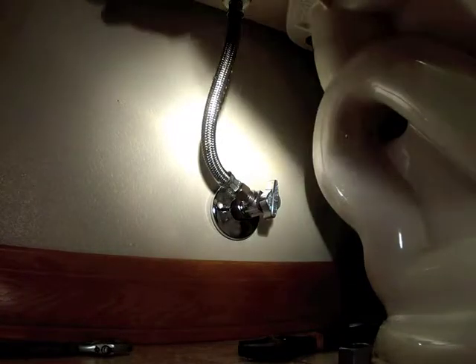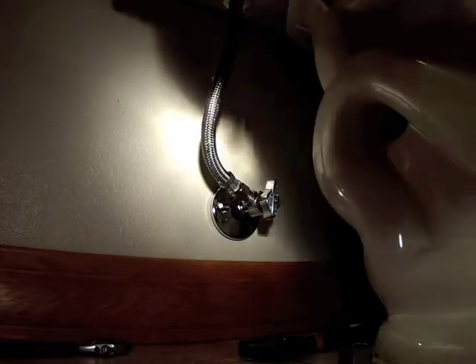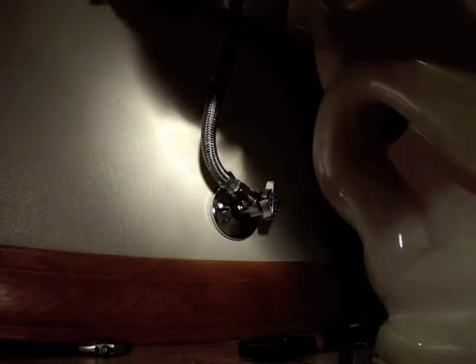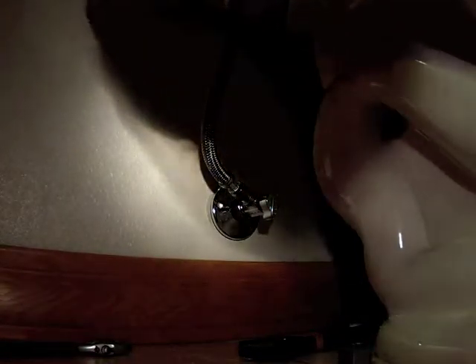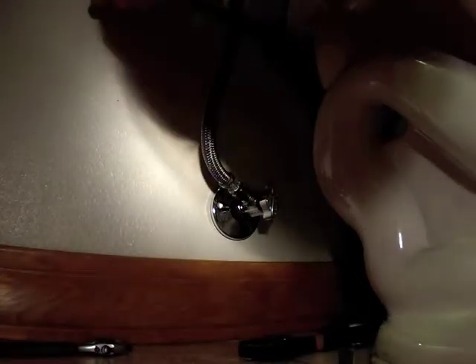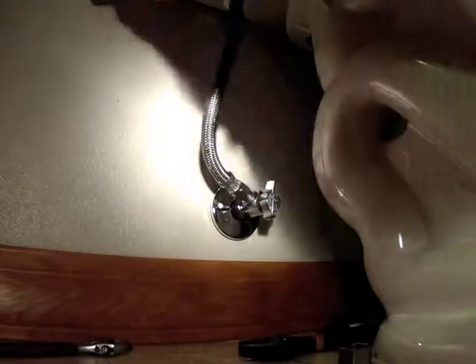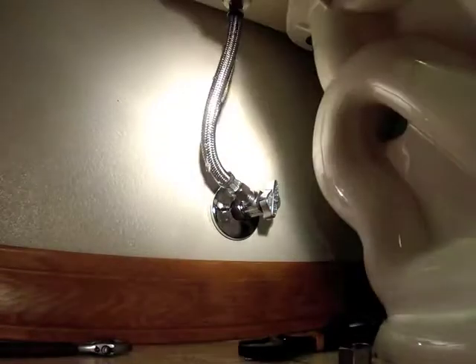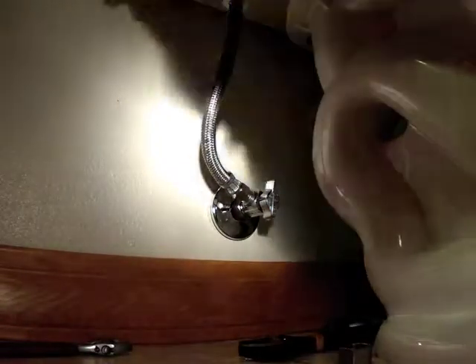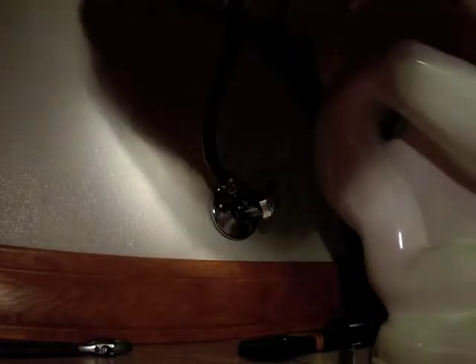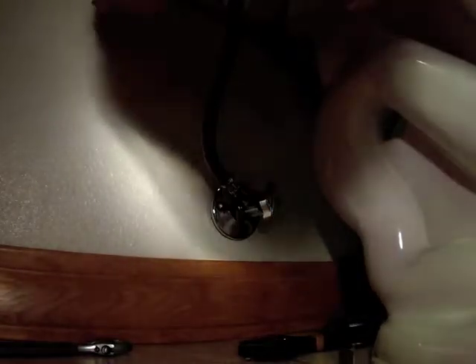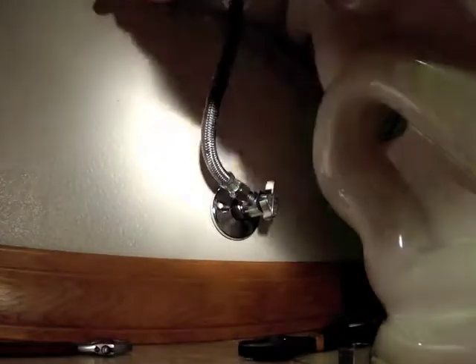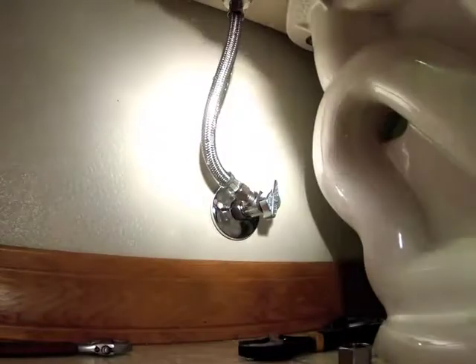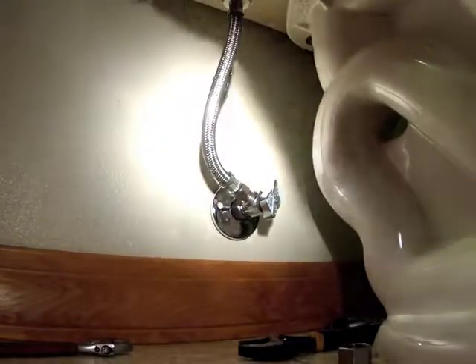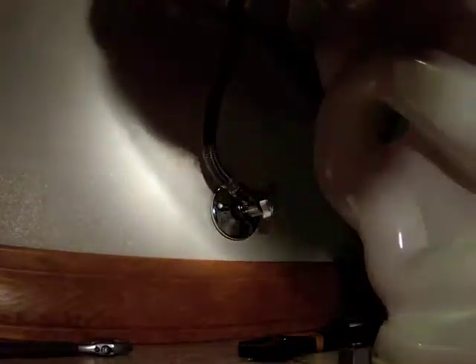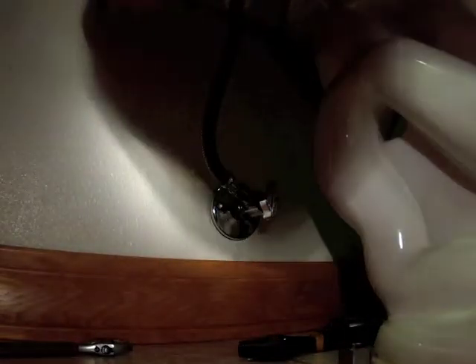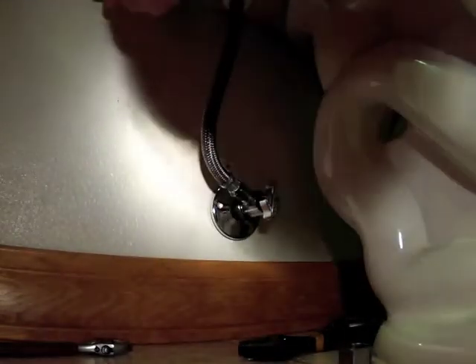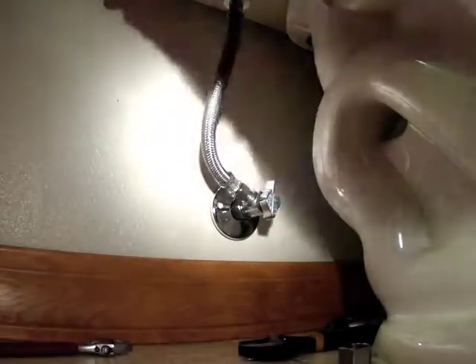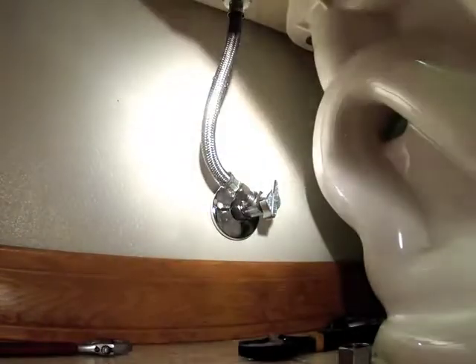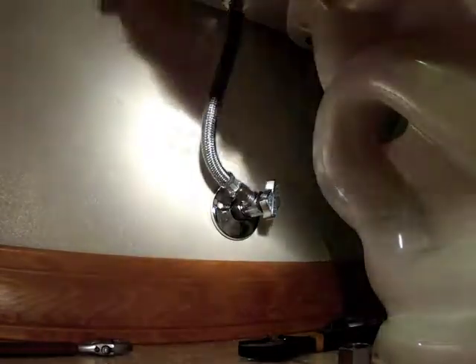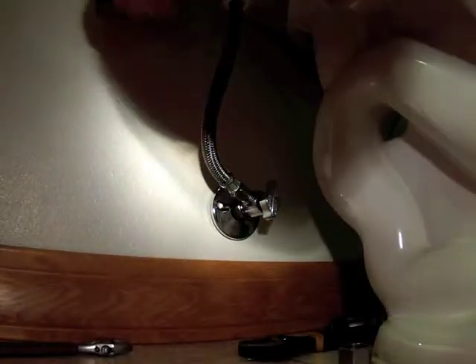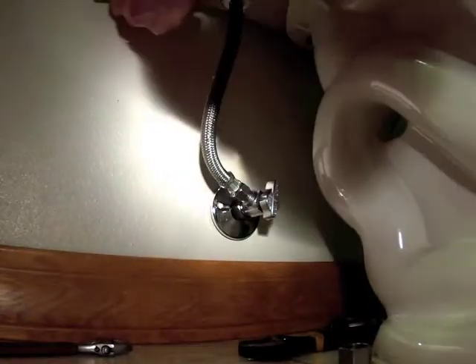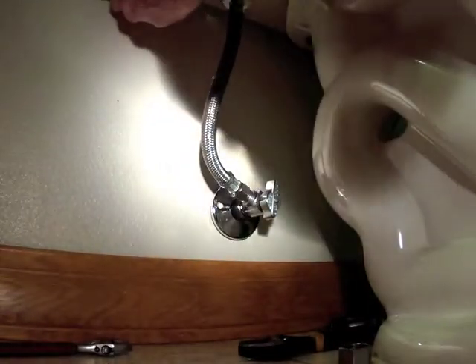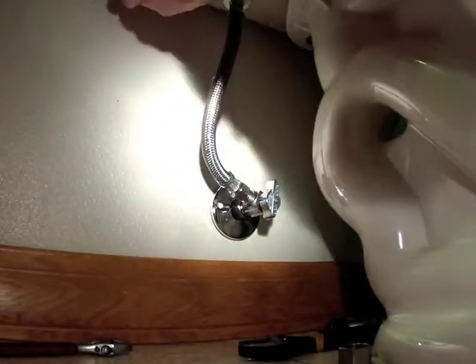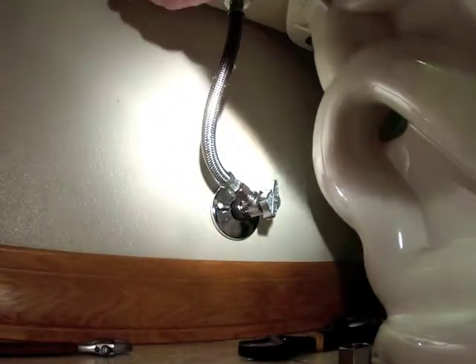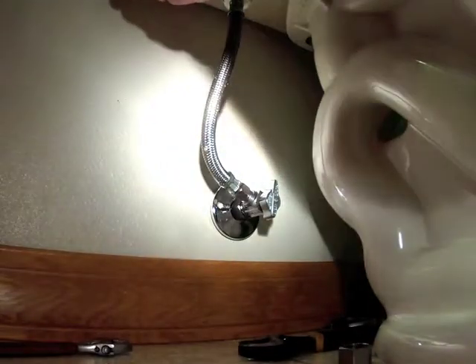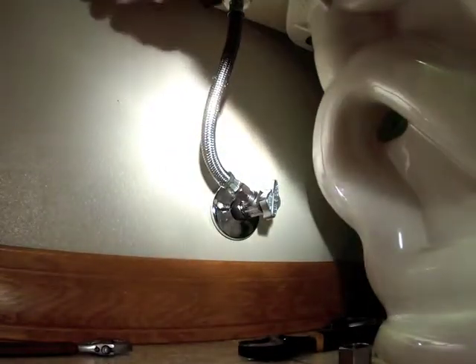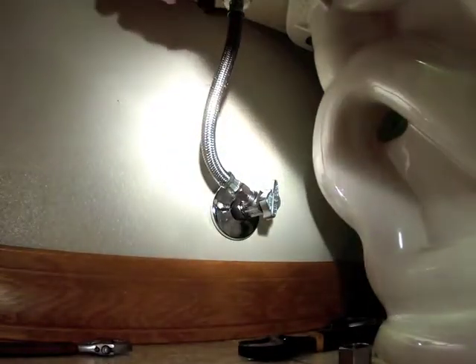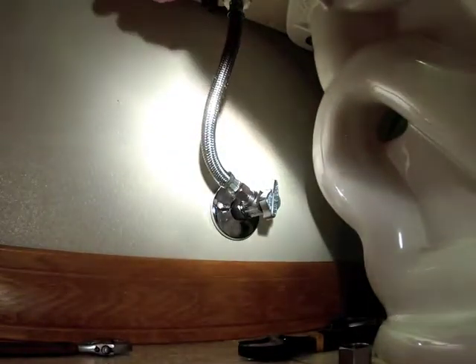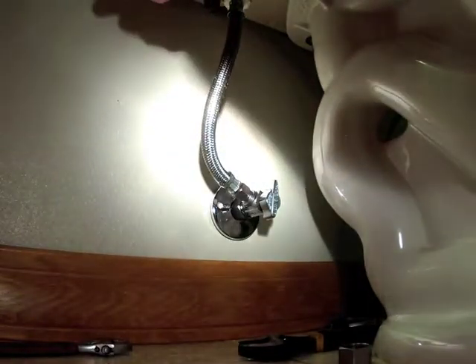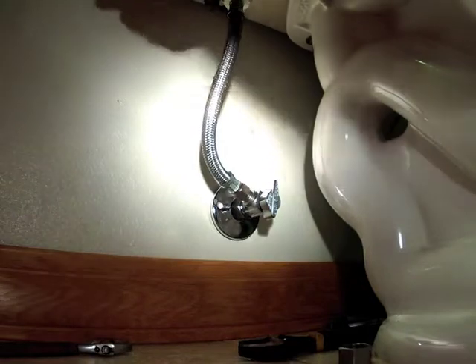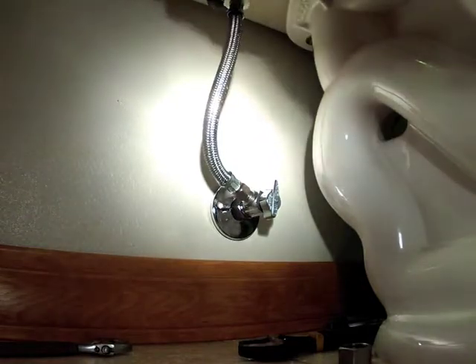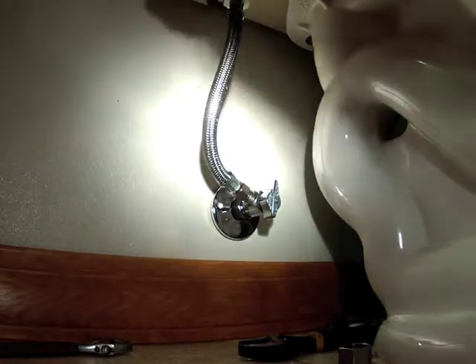That water is actually coming out of the tank — the toilet will probably need to fill up. We want to just re-tighten that connection.